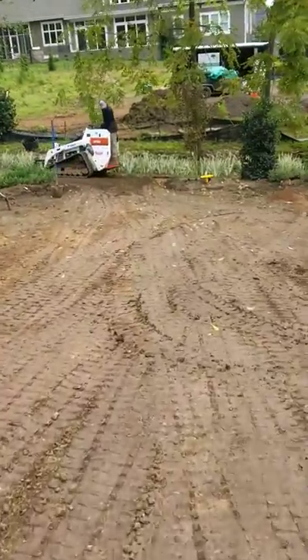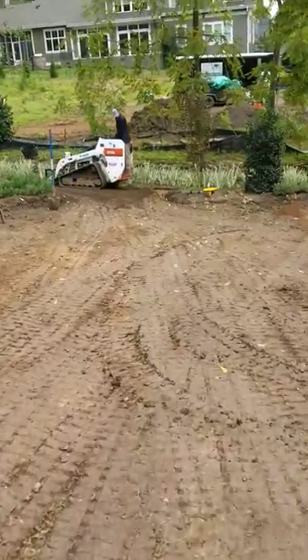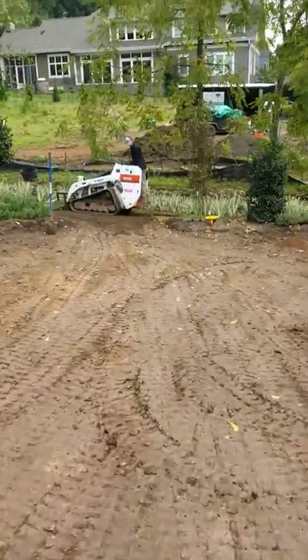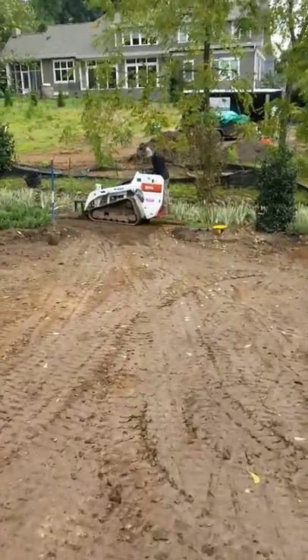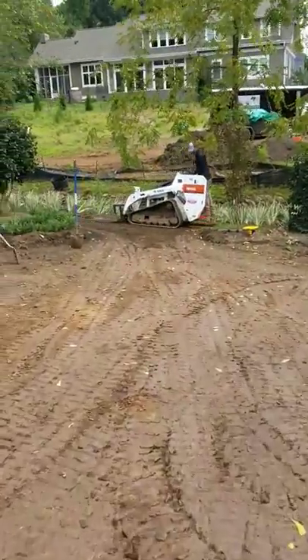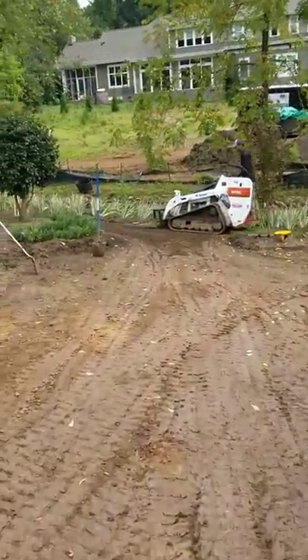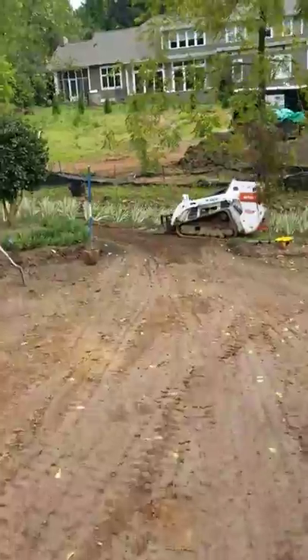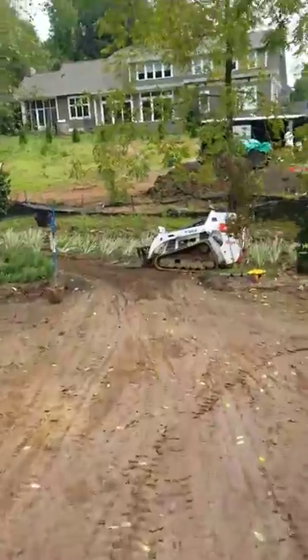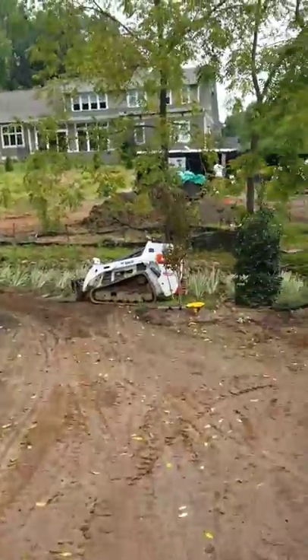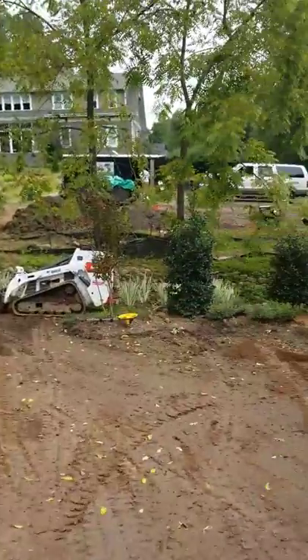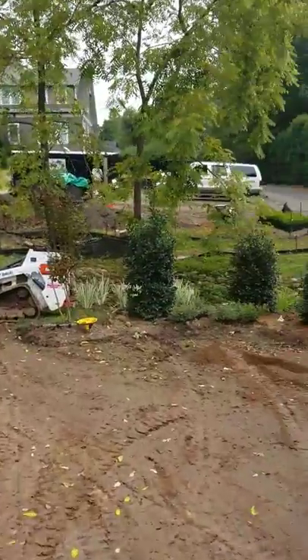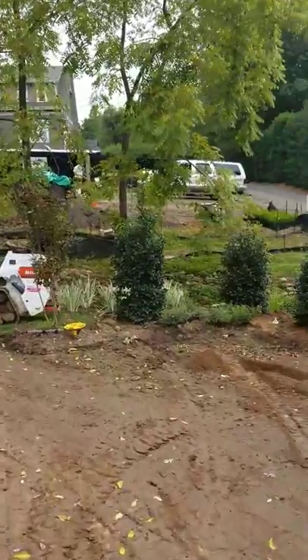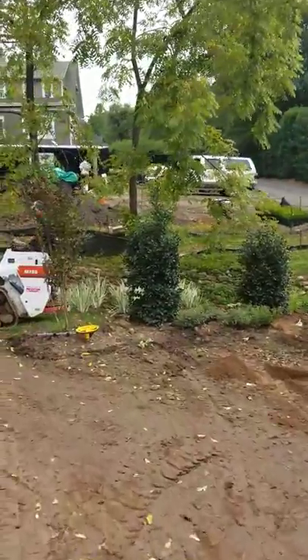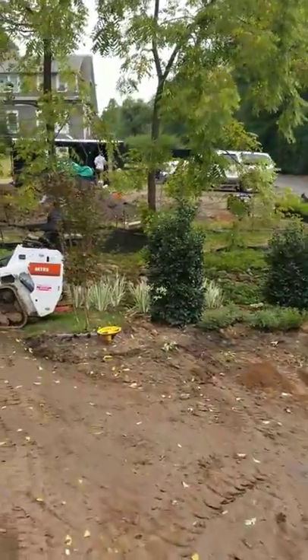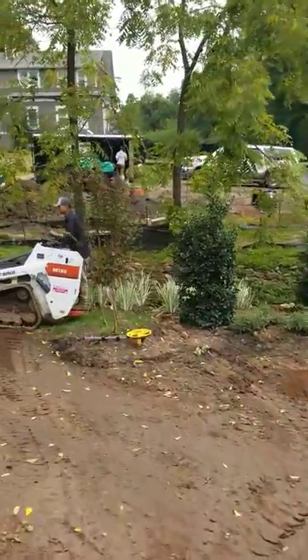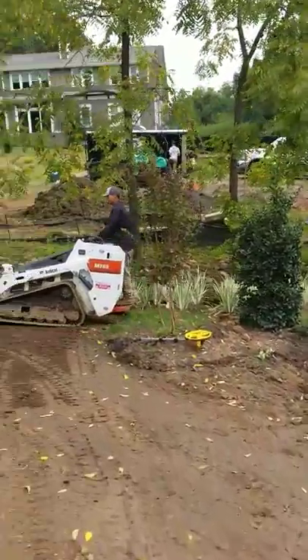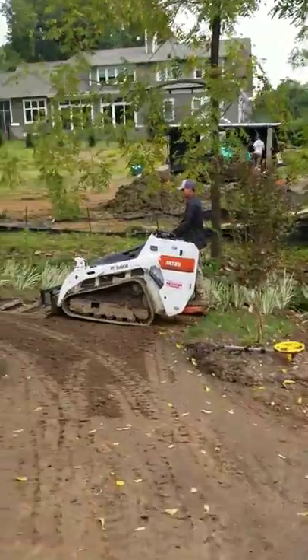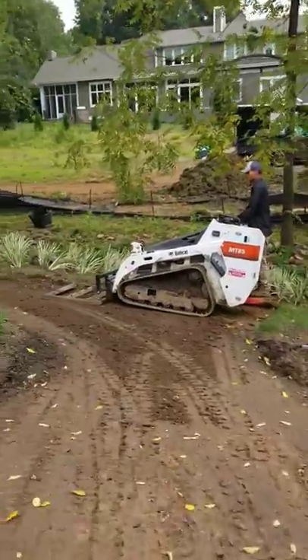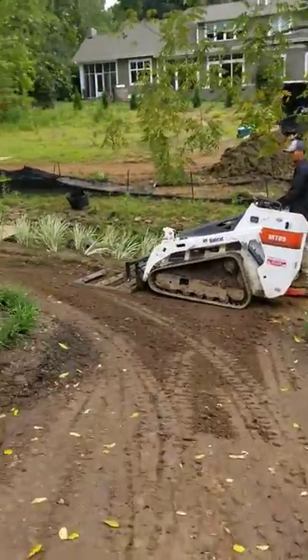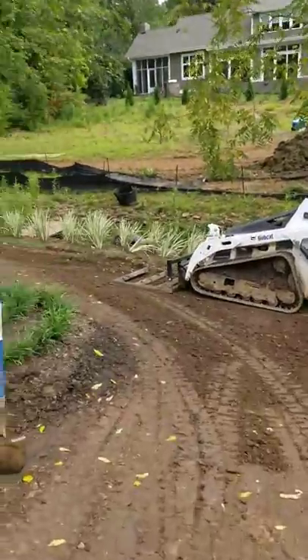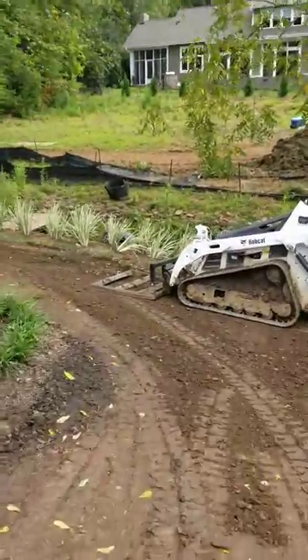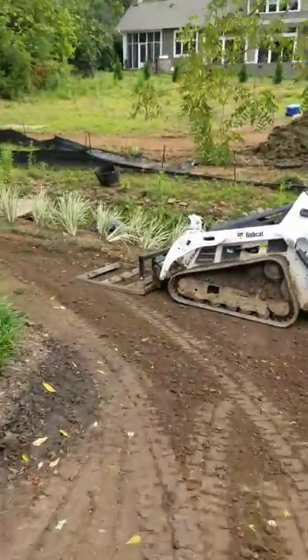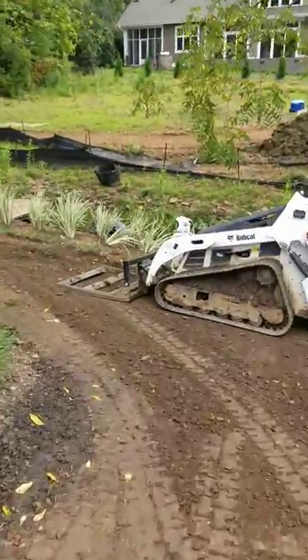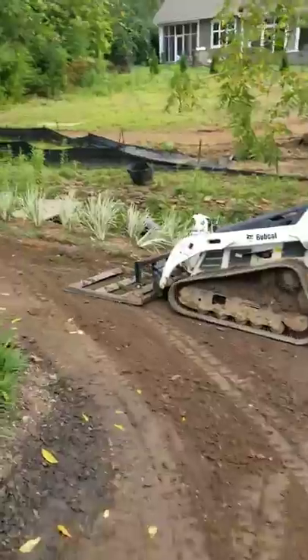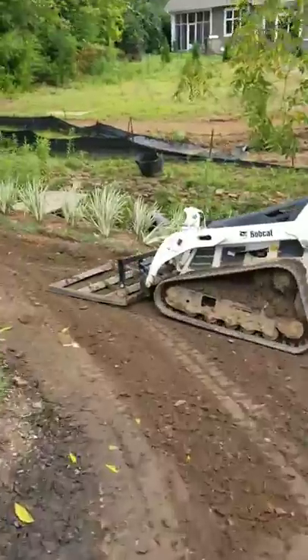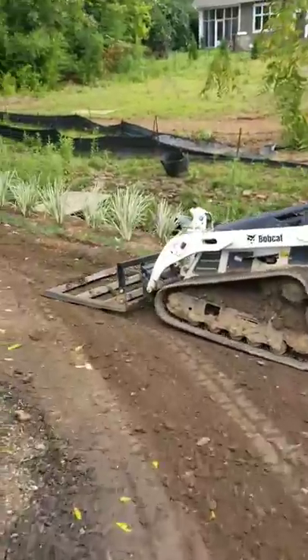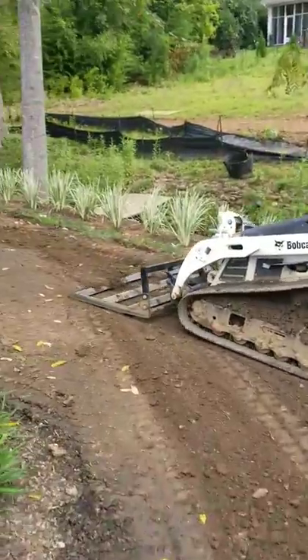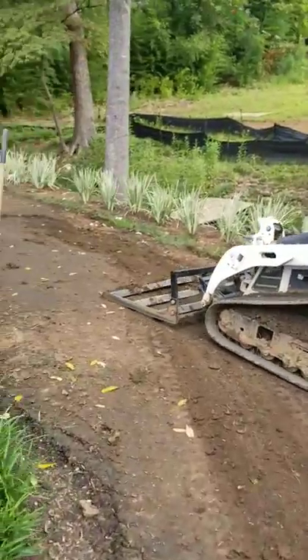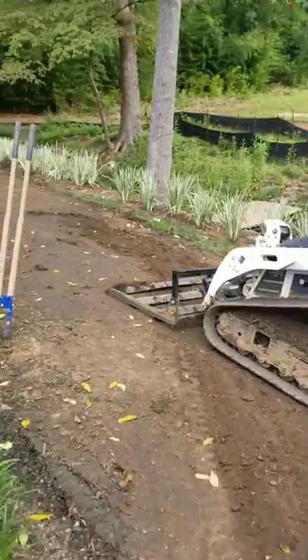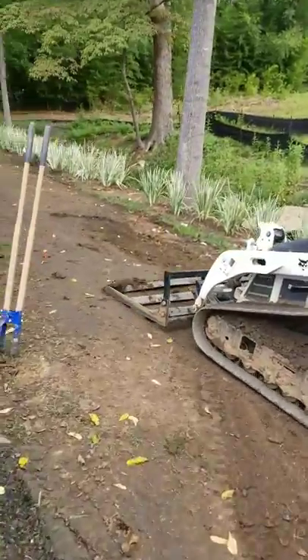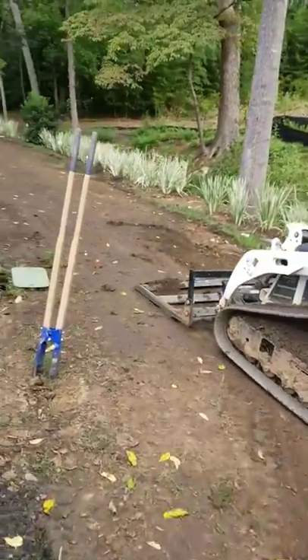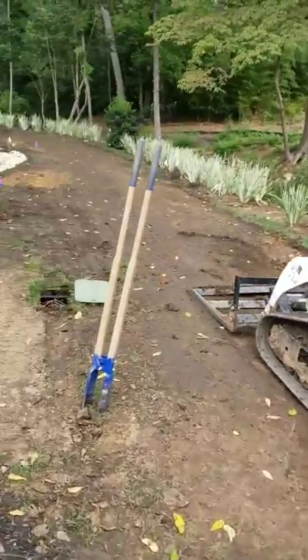We'll put that down and then we're going to put seven pallets of sod down. It's Saturday, it's an empty lot — we were blessed to work off of. Ian's still removing sod.